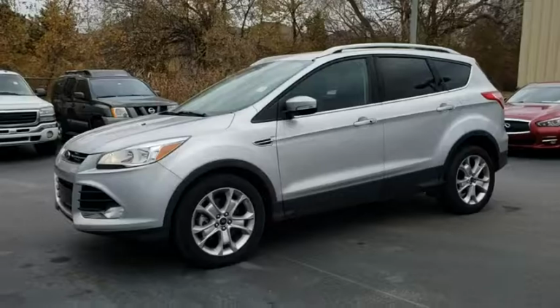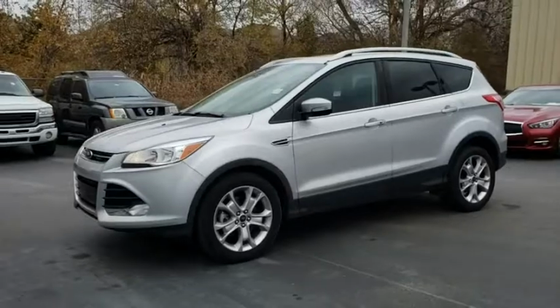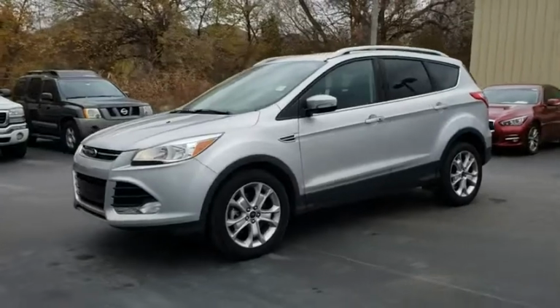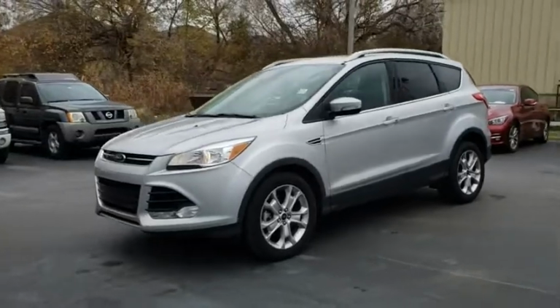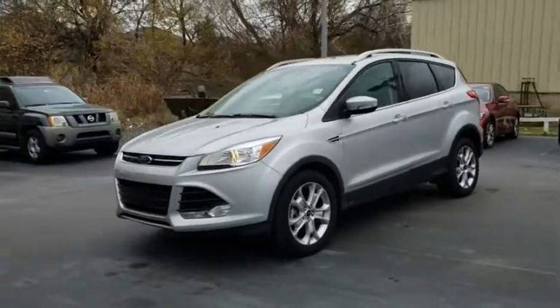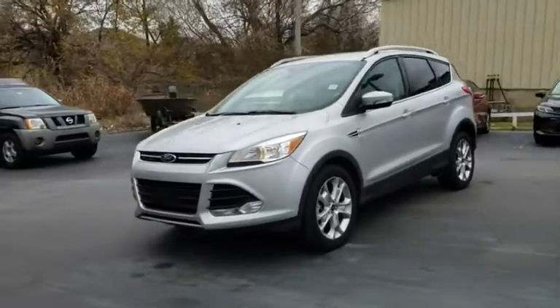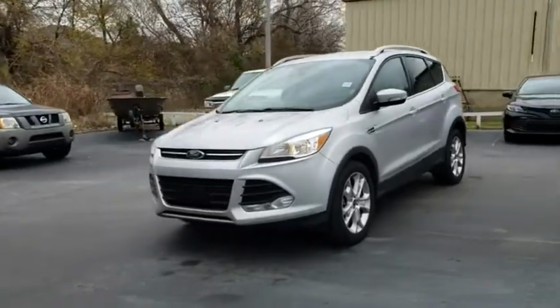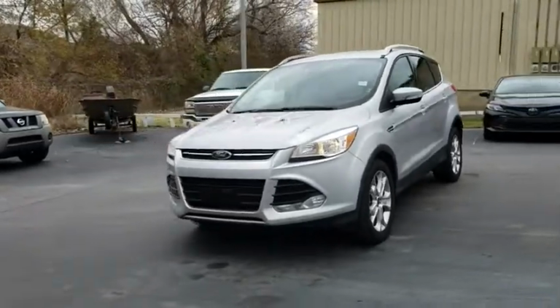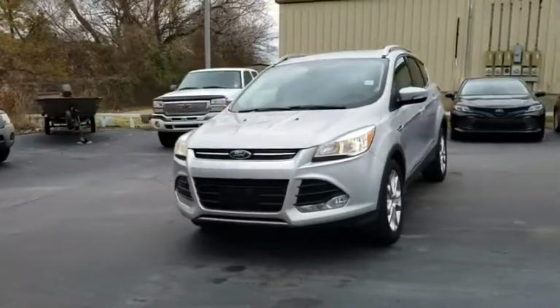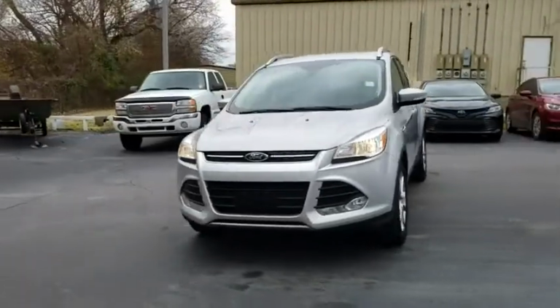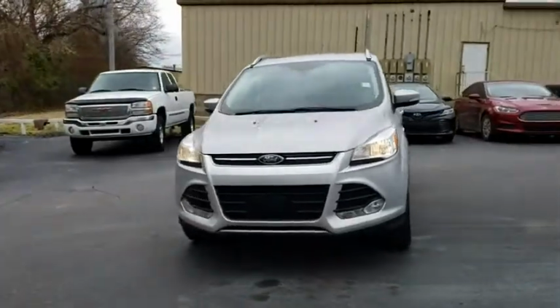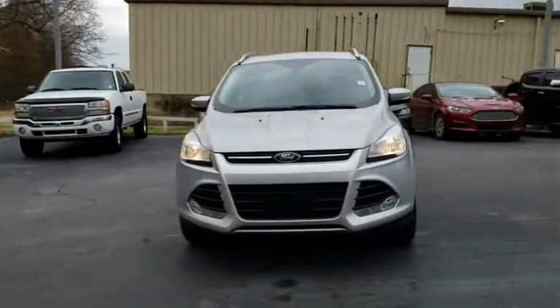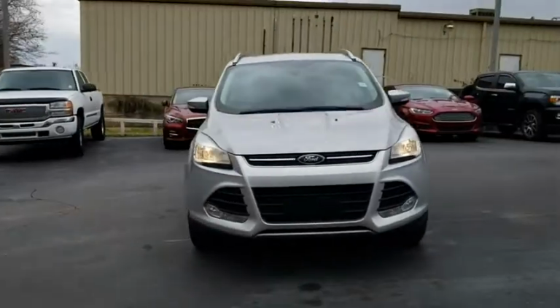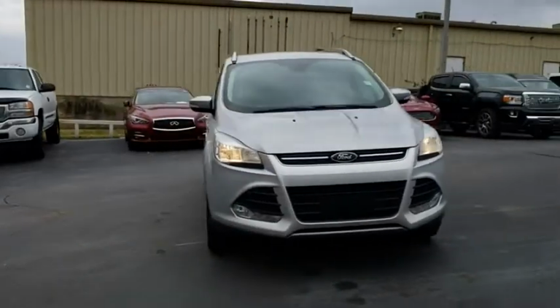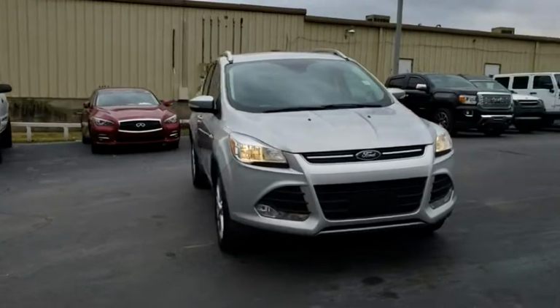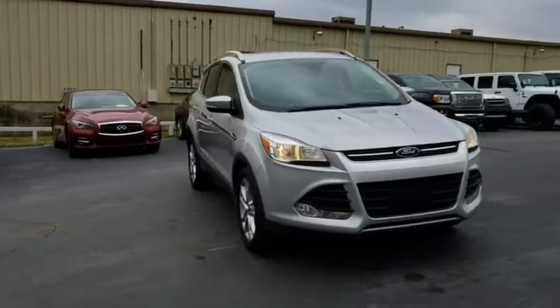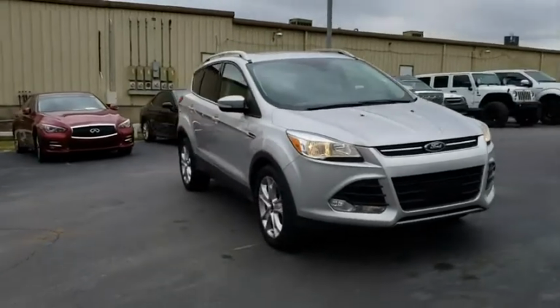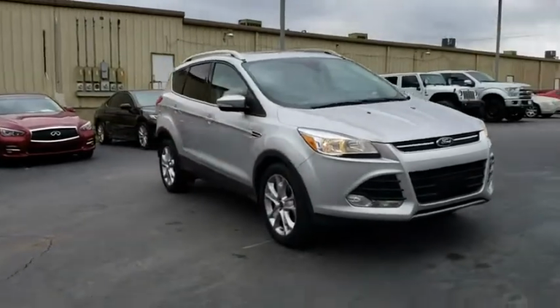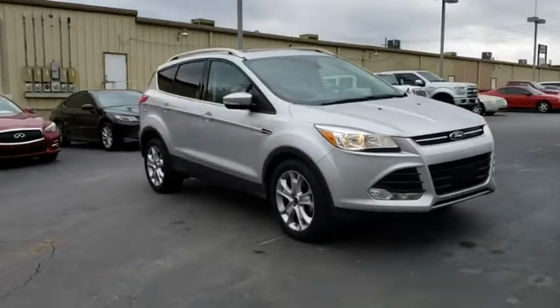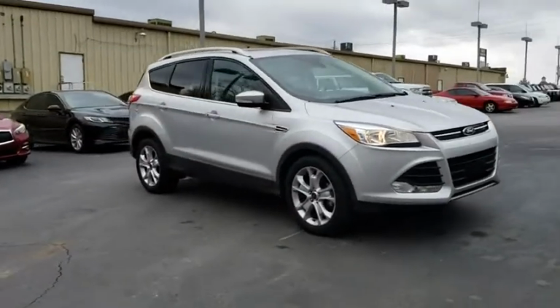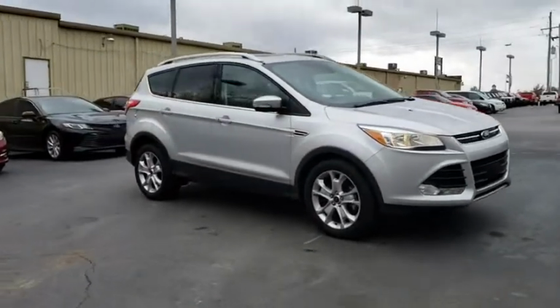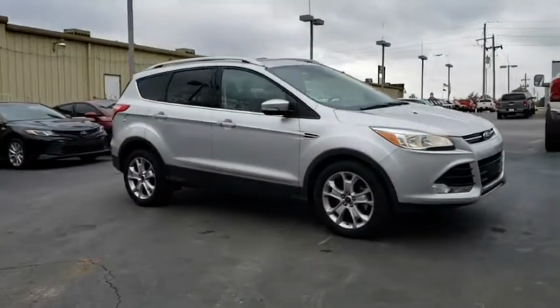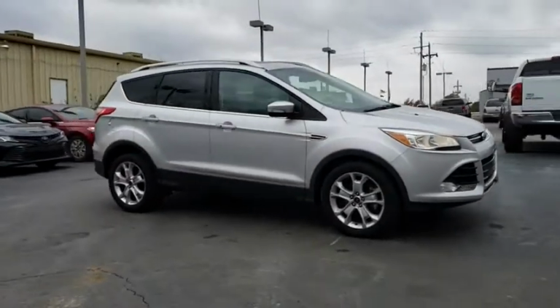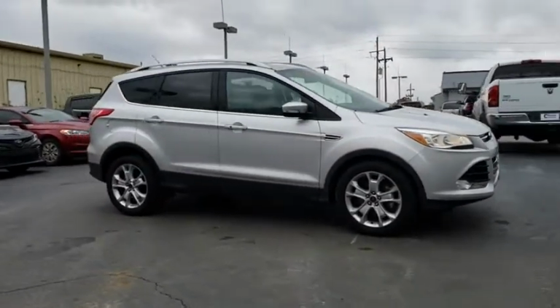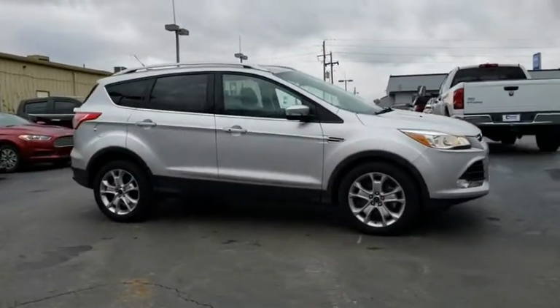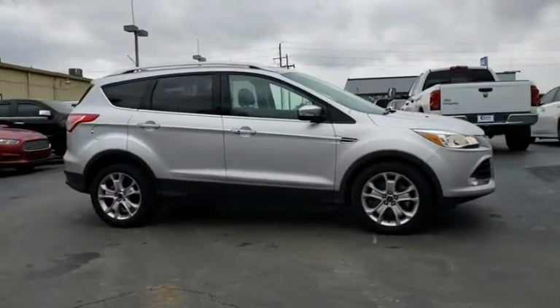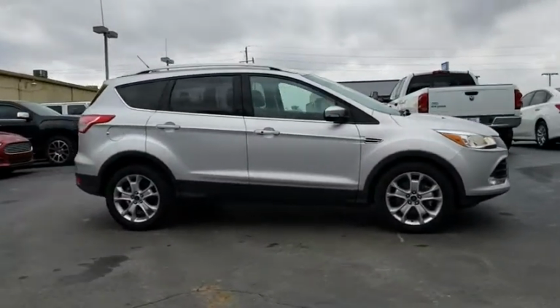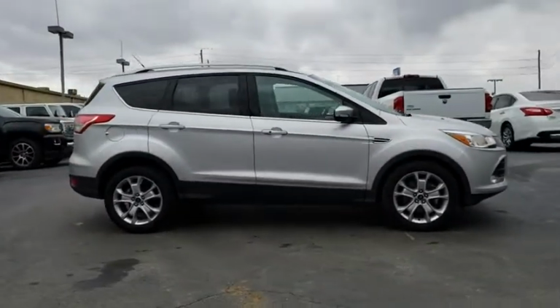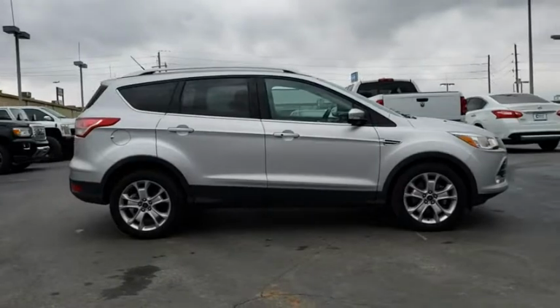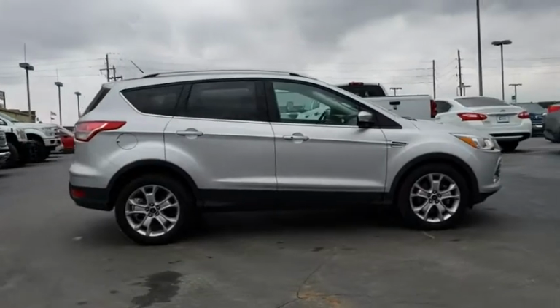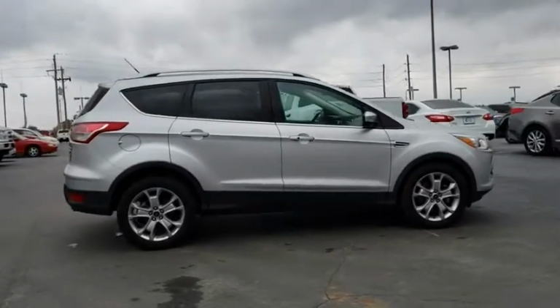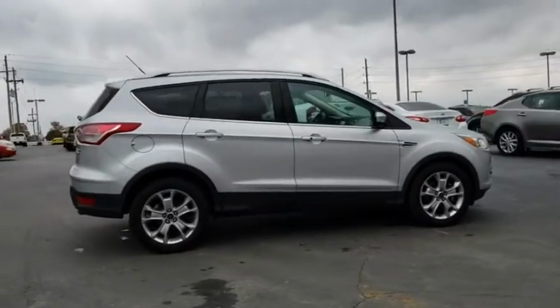2016 Ford Escape. Gas engines flex, tow, sip and go with Ford Escape. This vehicle has less than 40,000 miles. Here are some of this vehicle's great options.